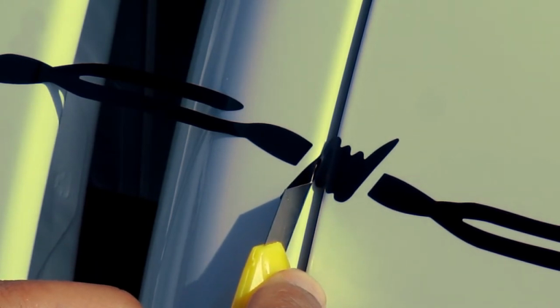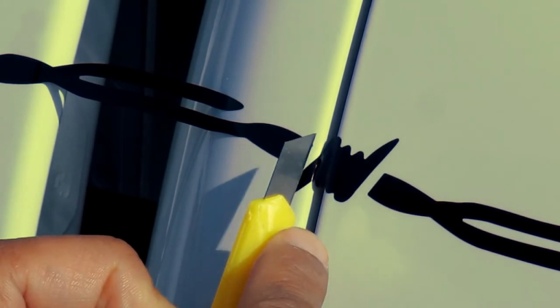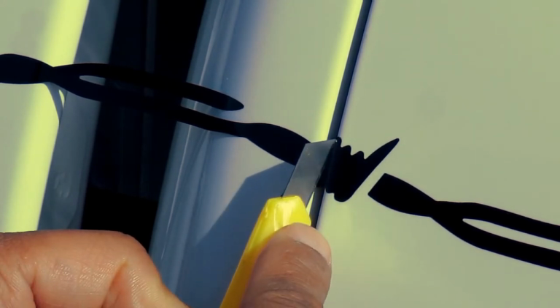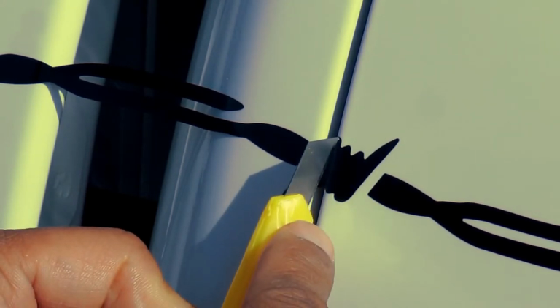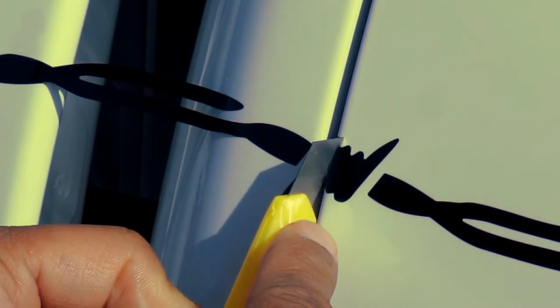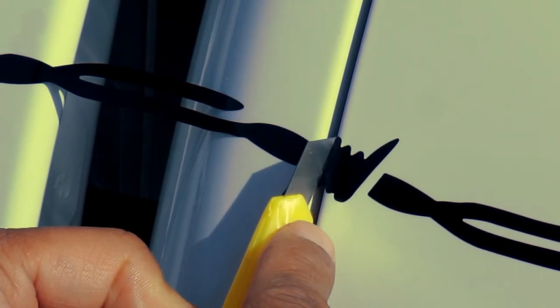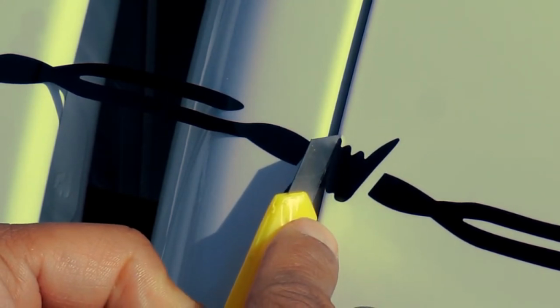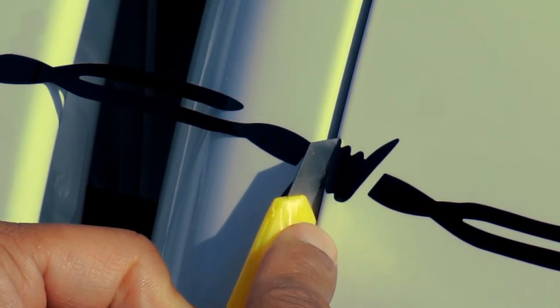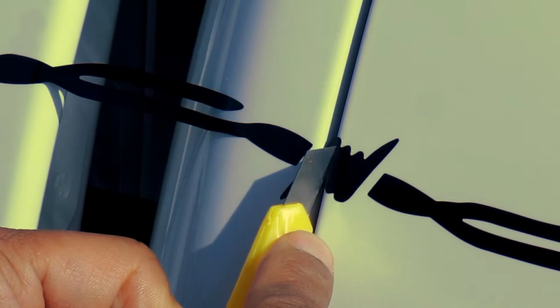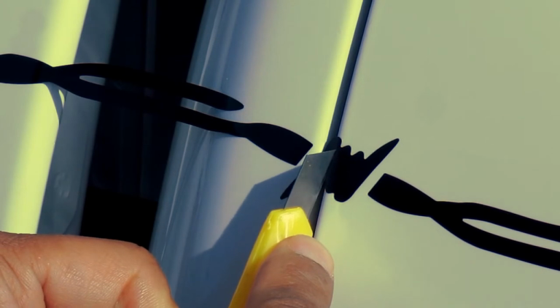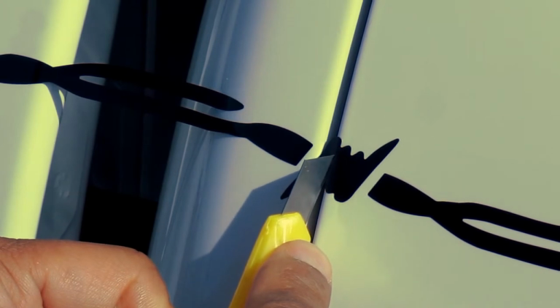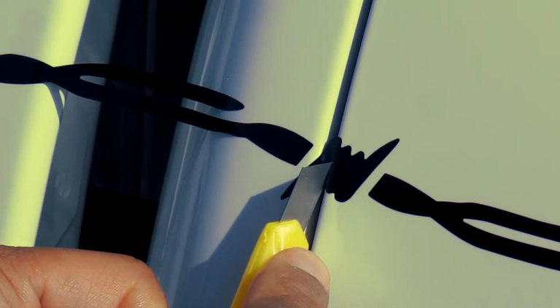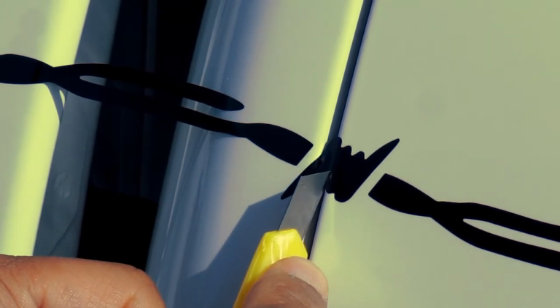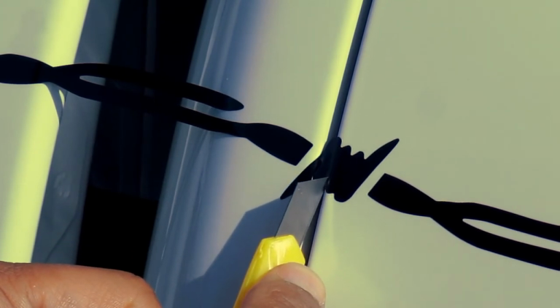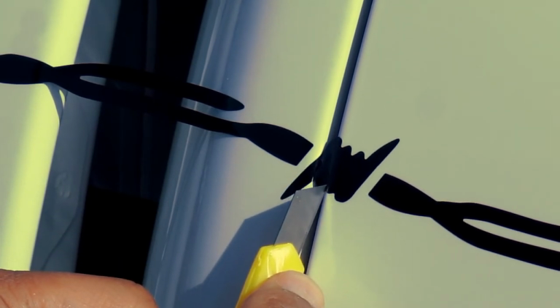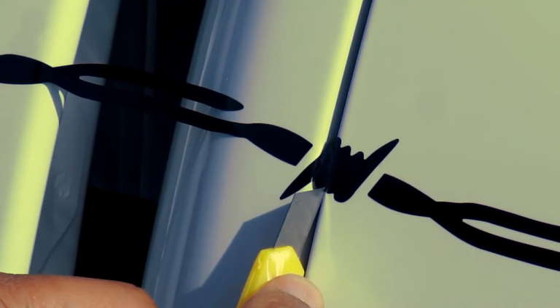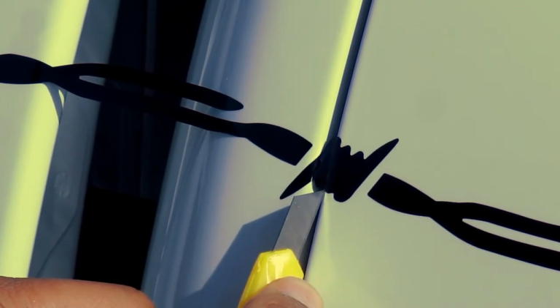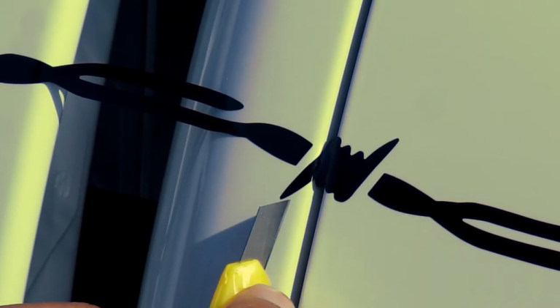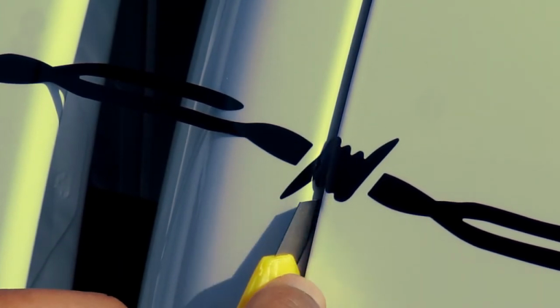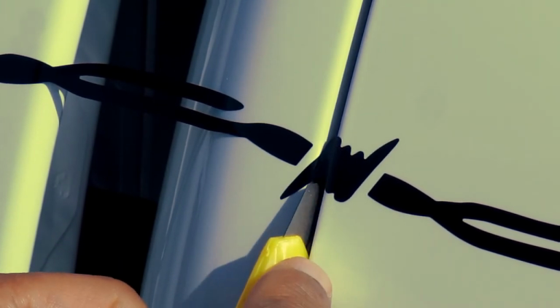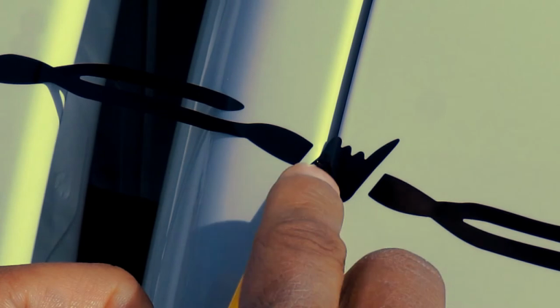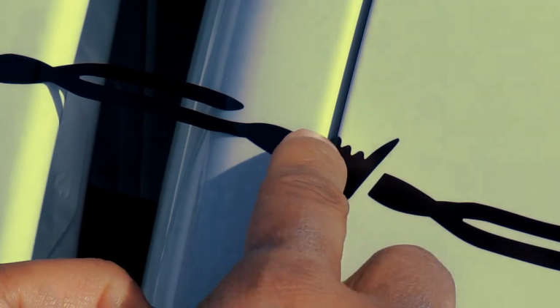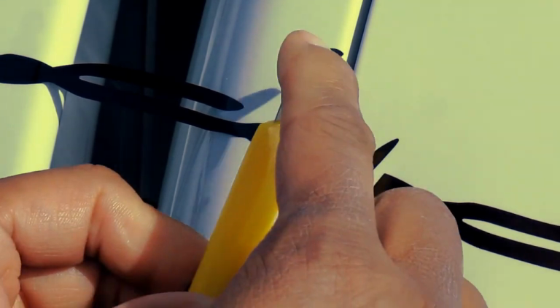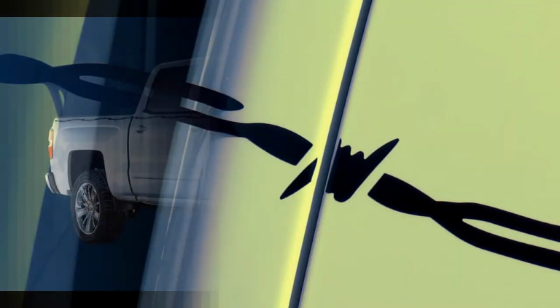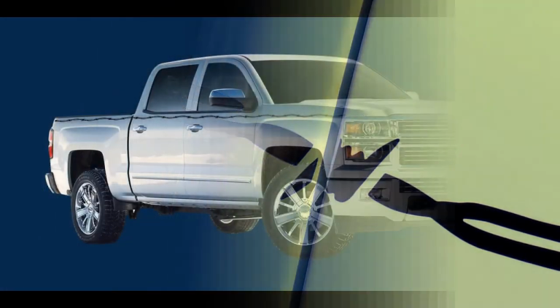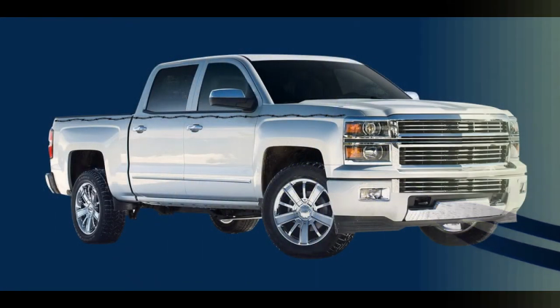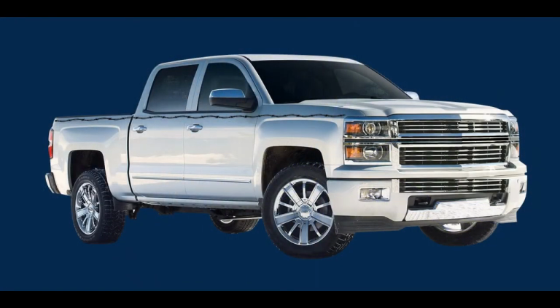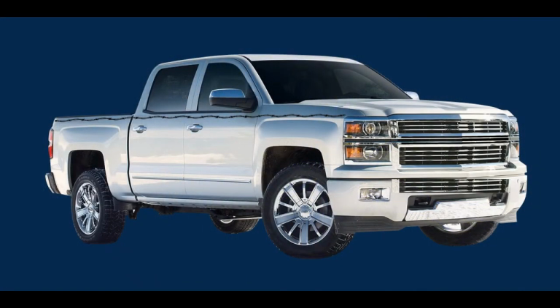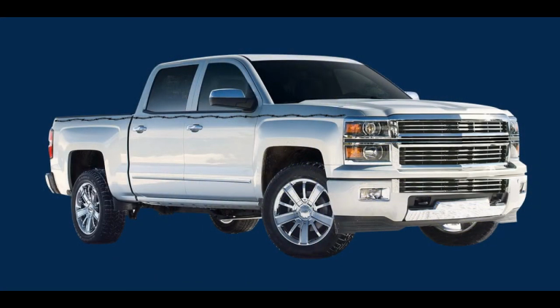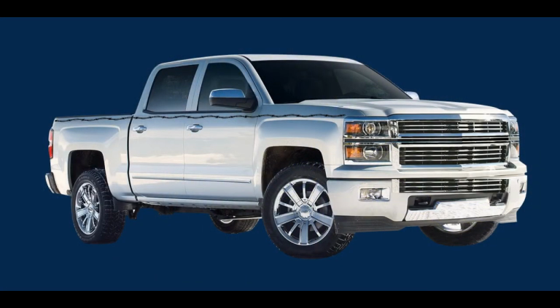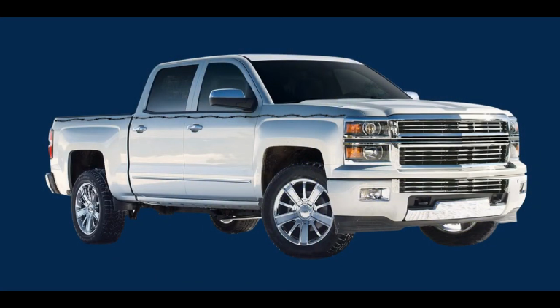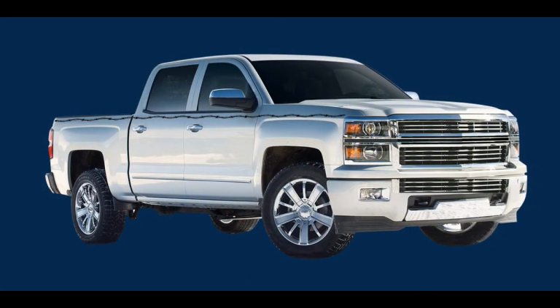Now you can carefully trim away the excess stripe from the ends of the barbed wire installation and between the door edges. Be careful not to cut the paint while you trim. Repeat these steps on the other side of the vehicle.